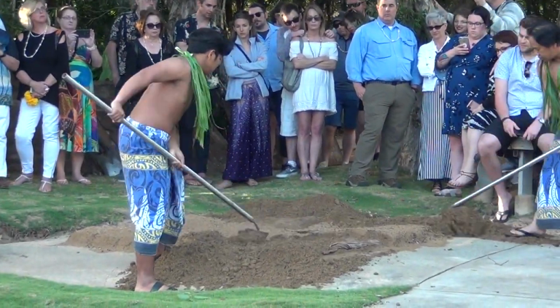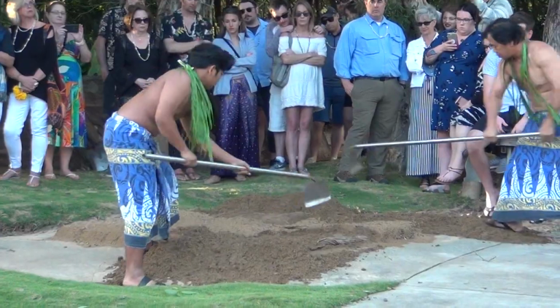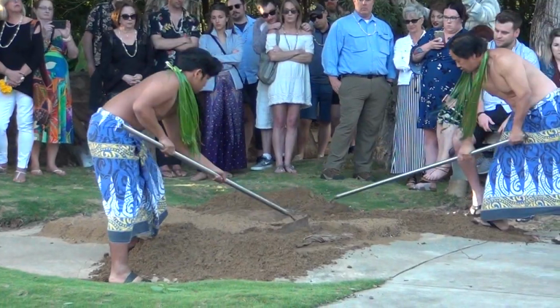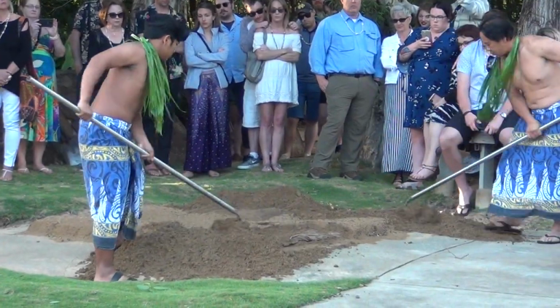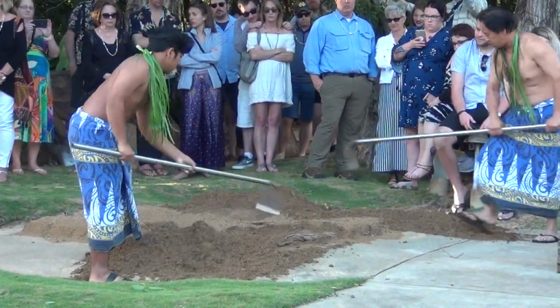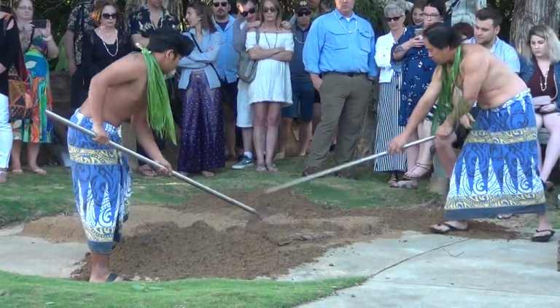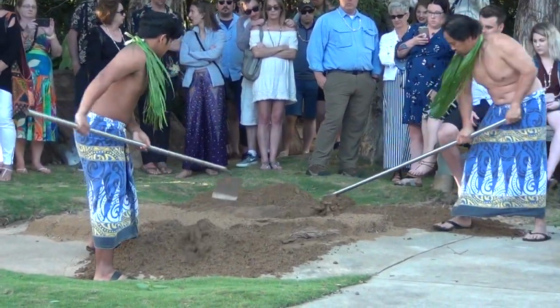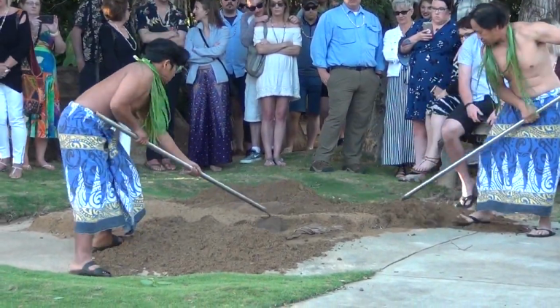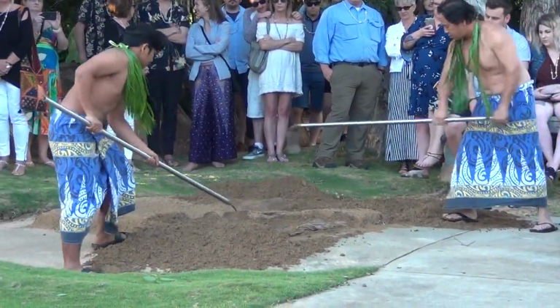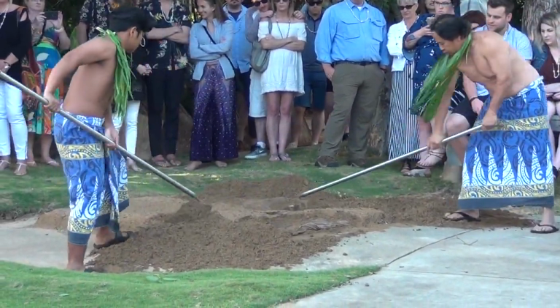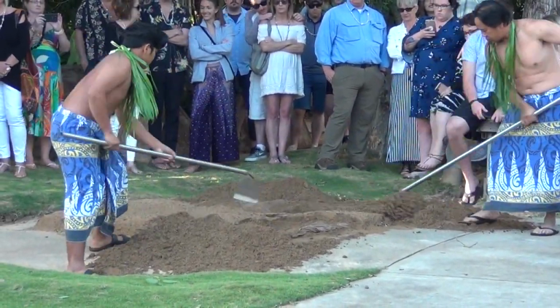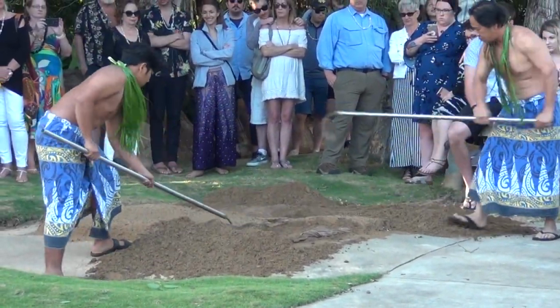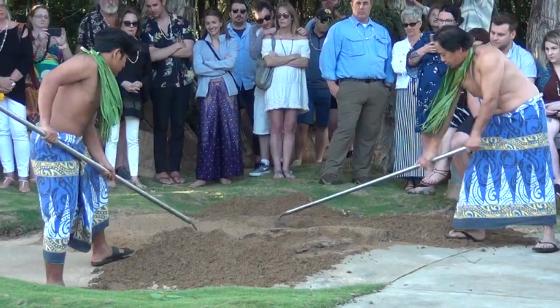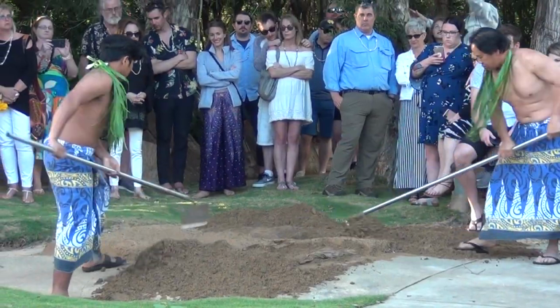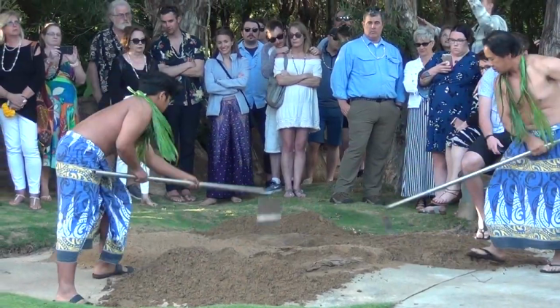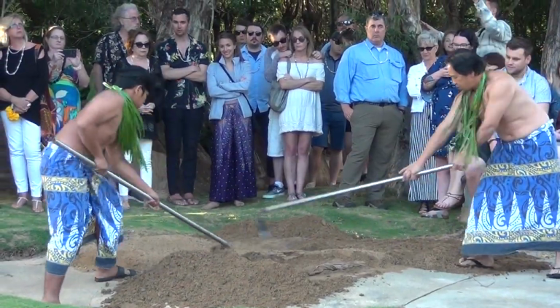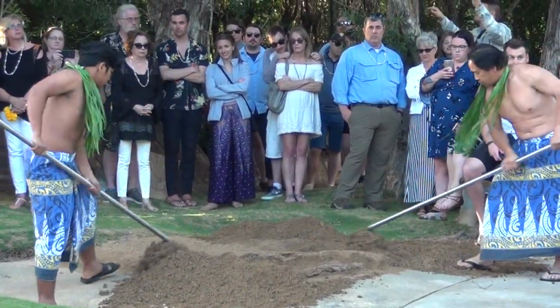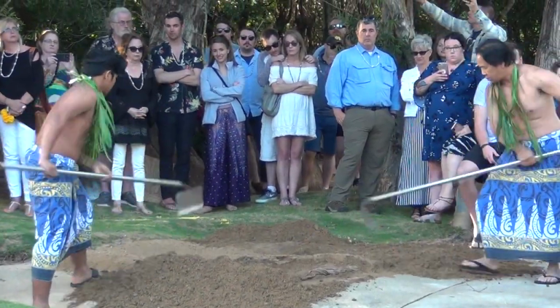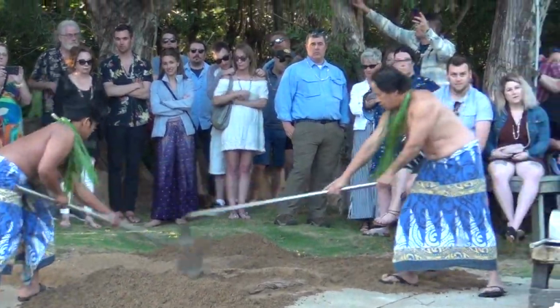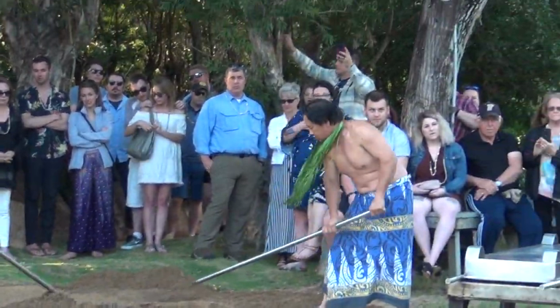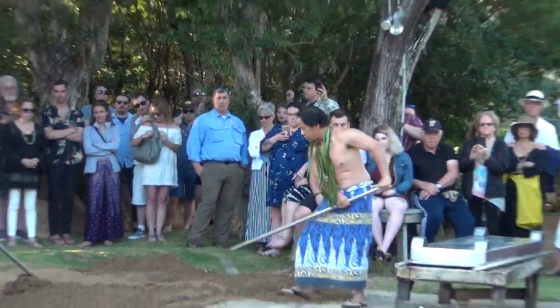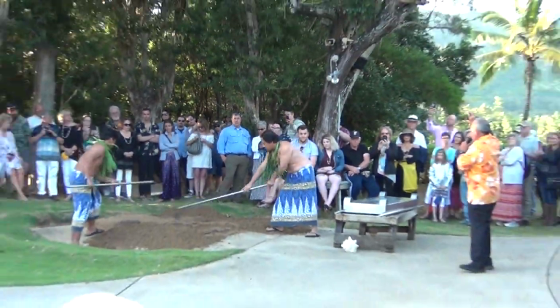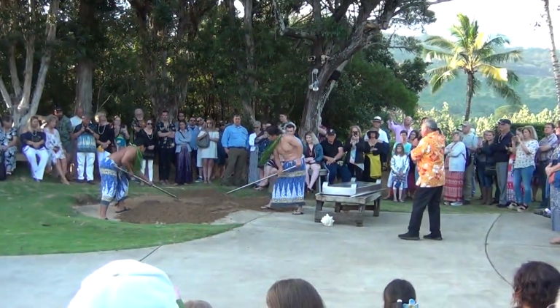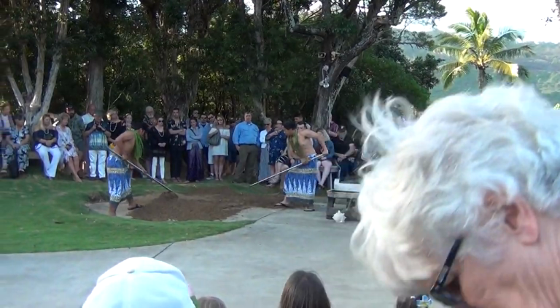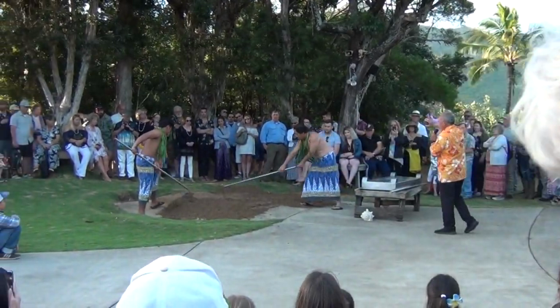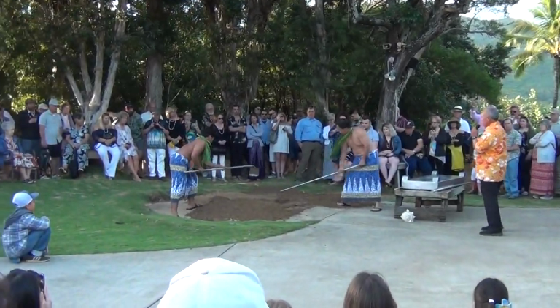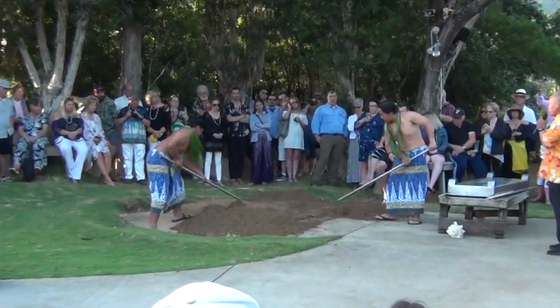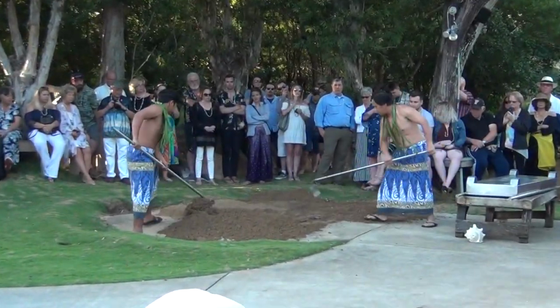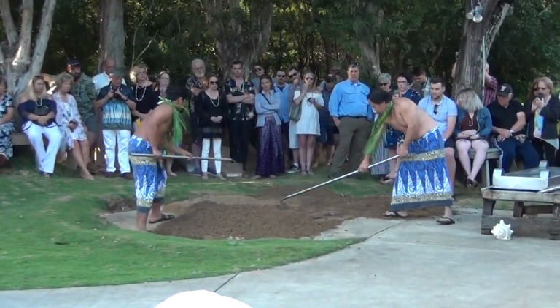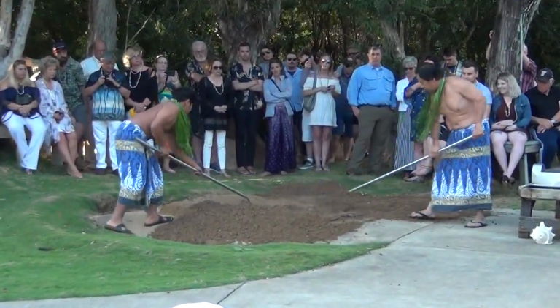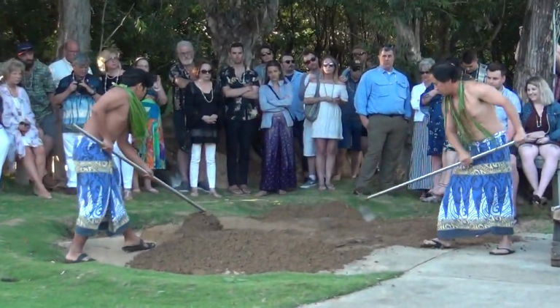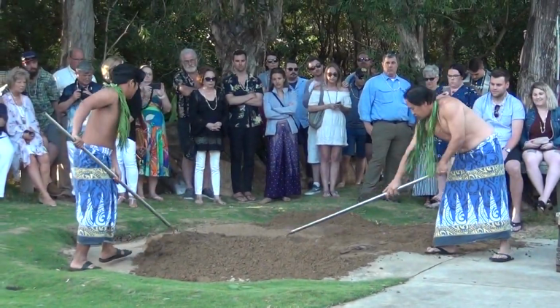We usually gather our sea salt from the west side of the island at the salt pond. Maybe some of you have been to that beach. We salt the pig and put some of the river rocks — like the ones you see in my hand here — into the cavity of the pig to help it cook even better. Our river rocks used for cooking are gathered from streams up in the mountains.